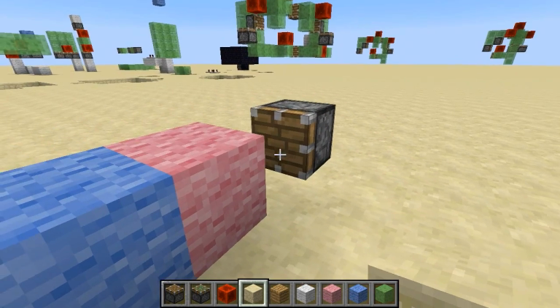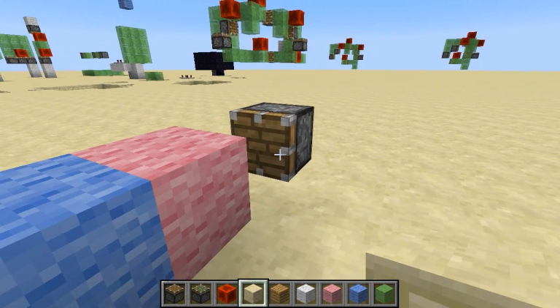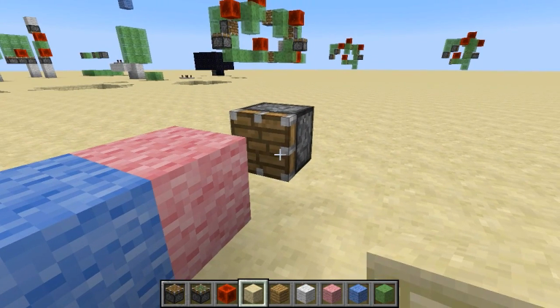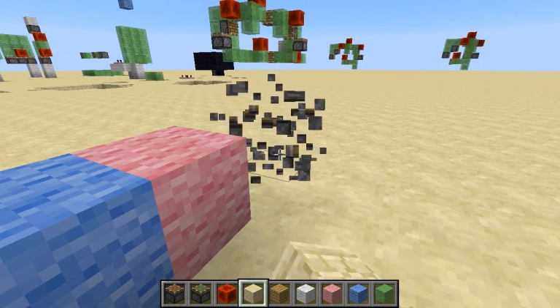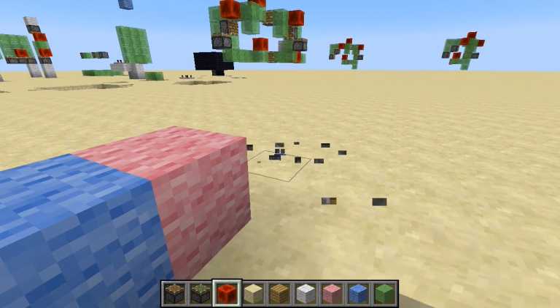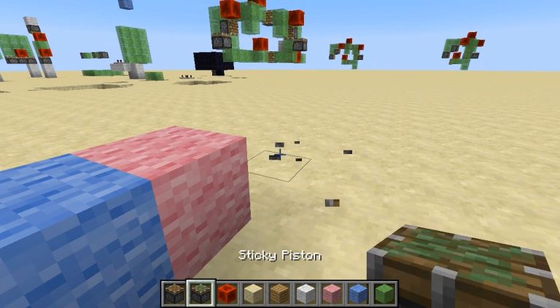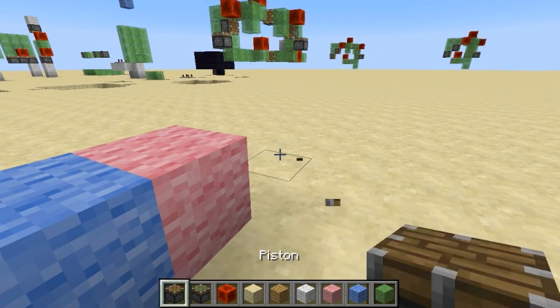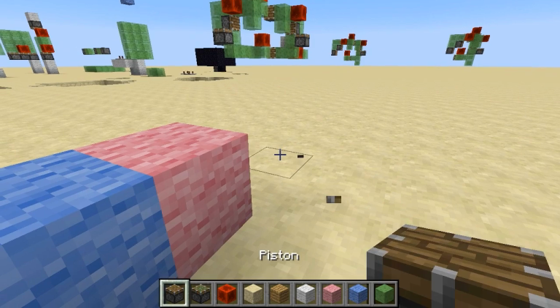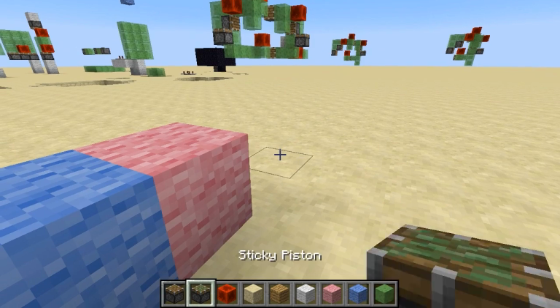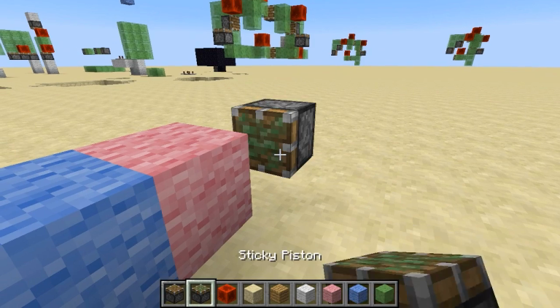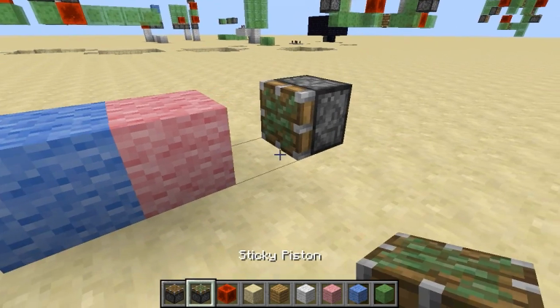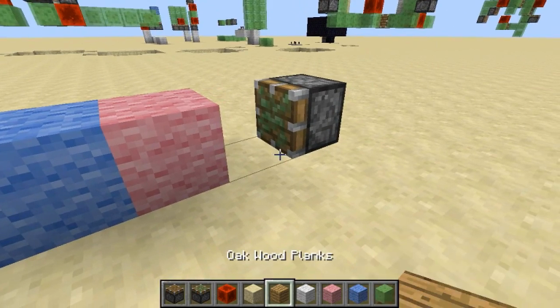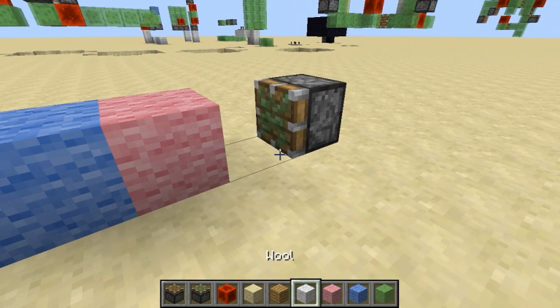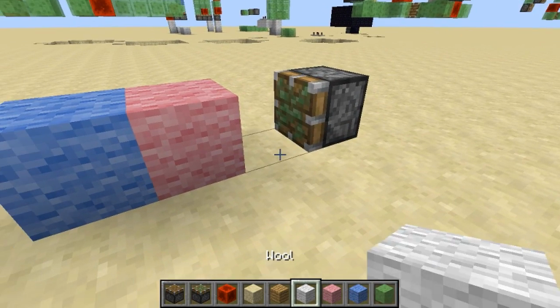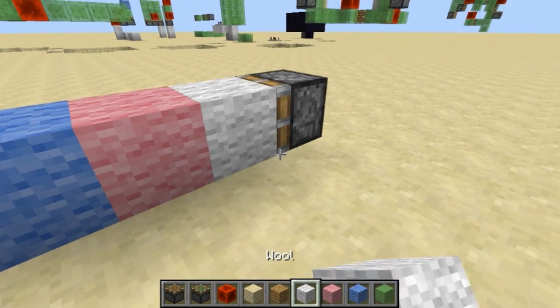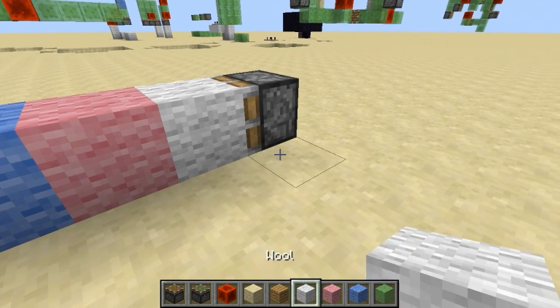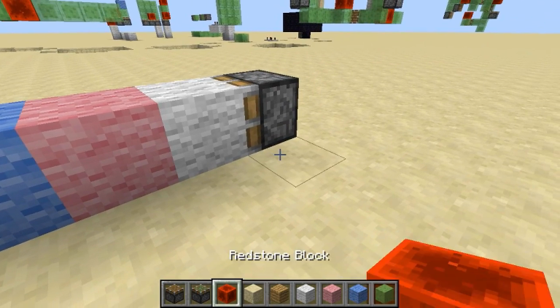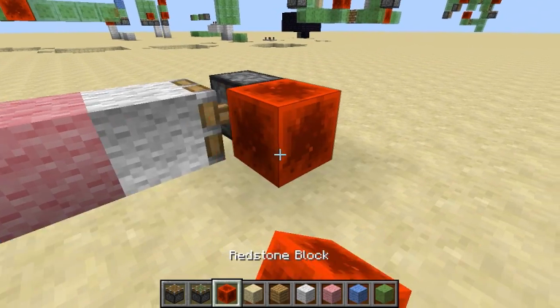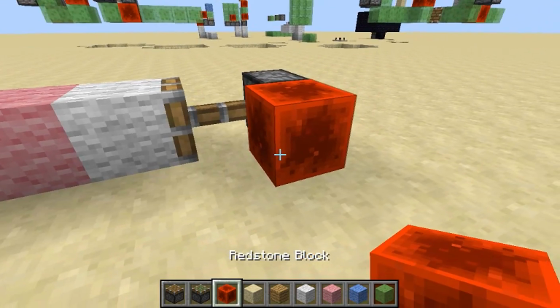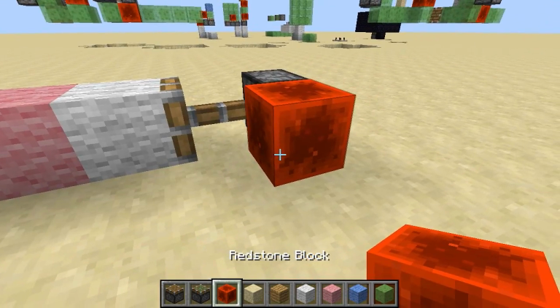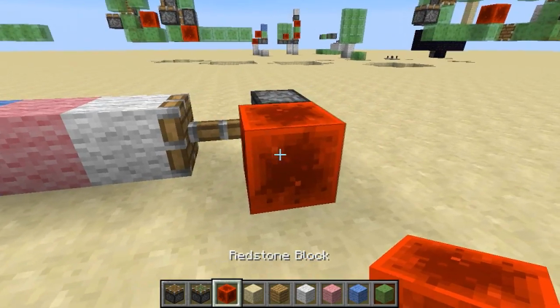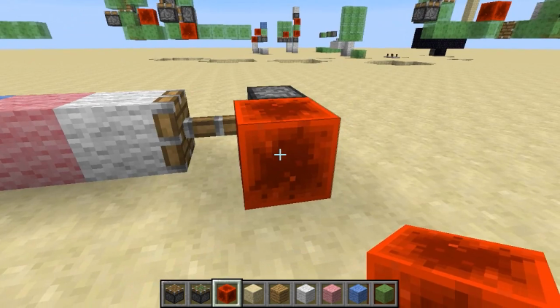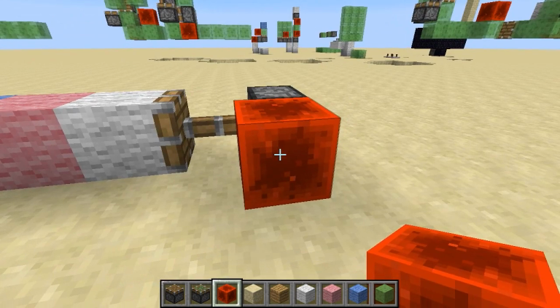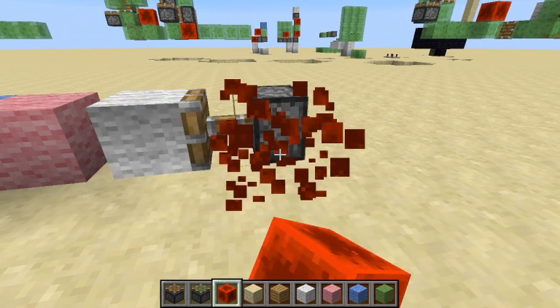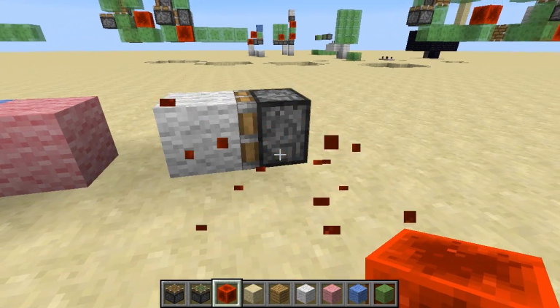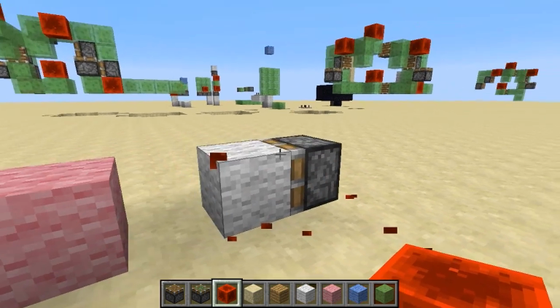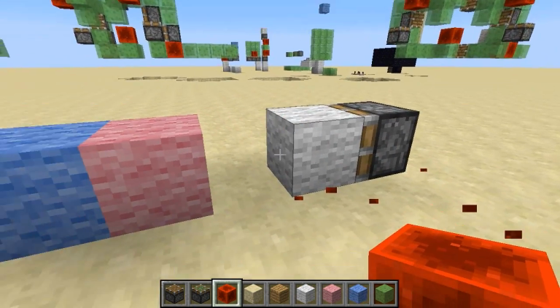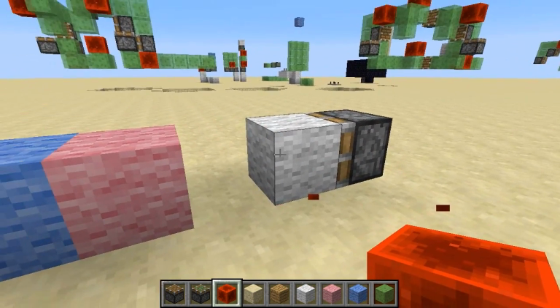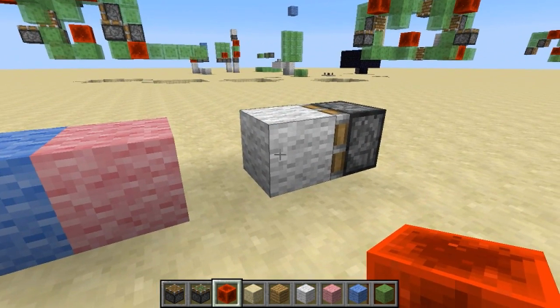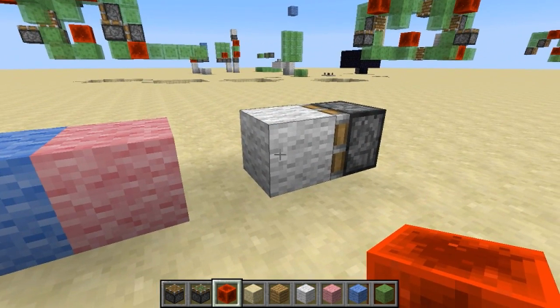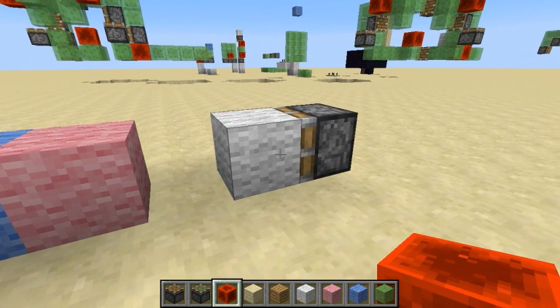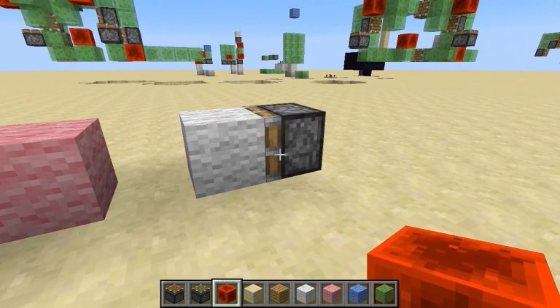In addition to normal pistons, there are also sticky pistons, which behave similar to normal pistons. However, when the piston retracts, it will pull back whichever block it's holding onto.